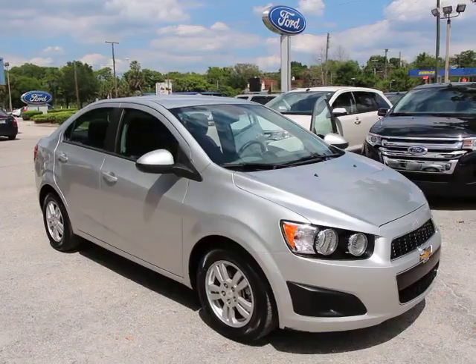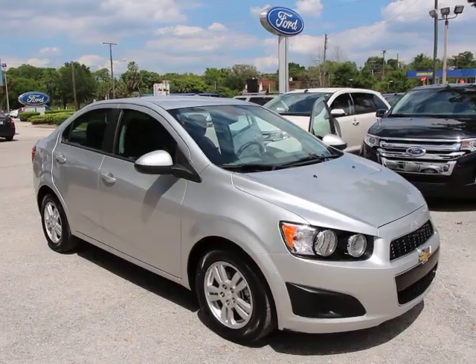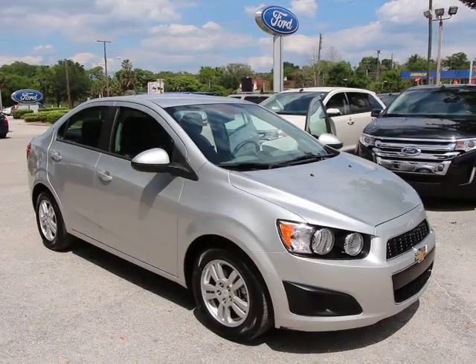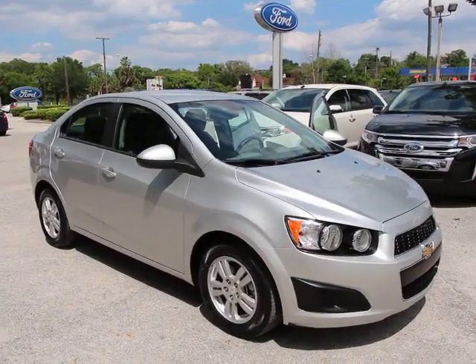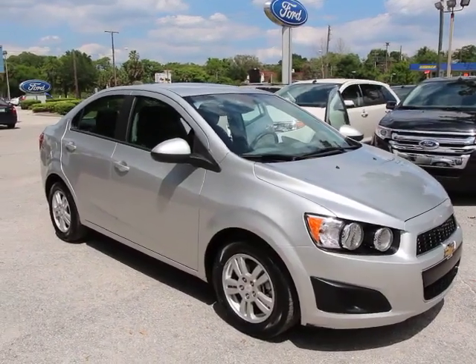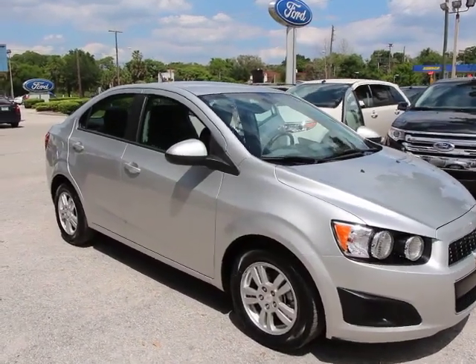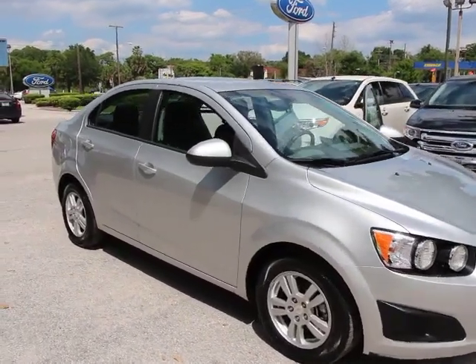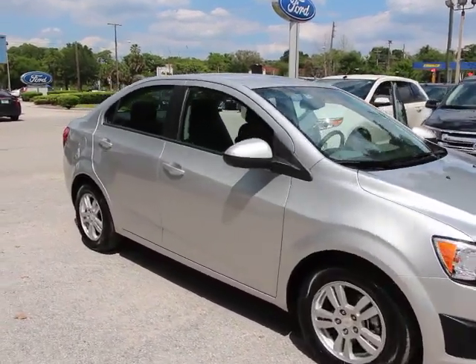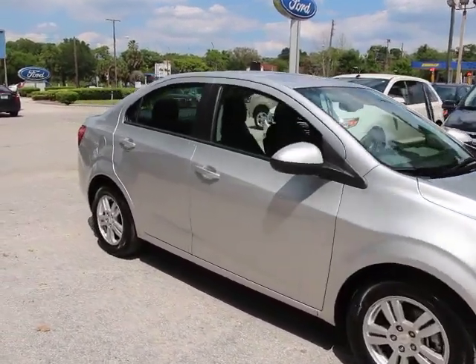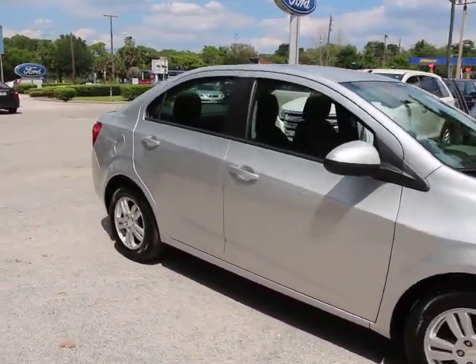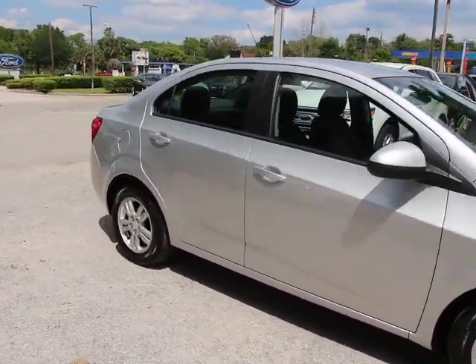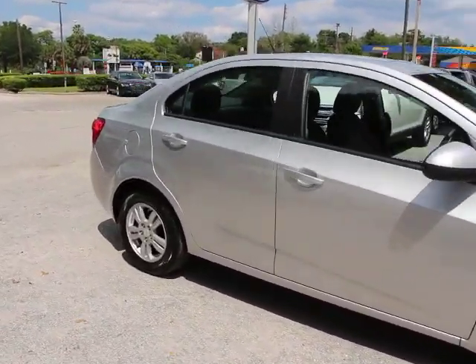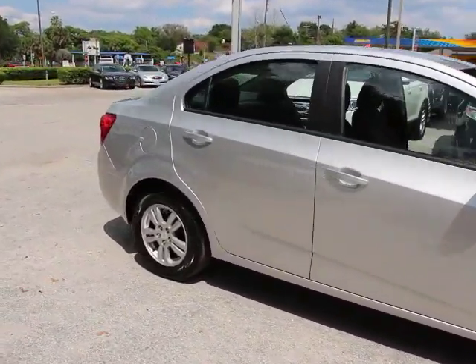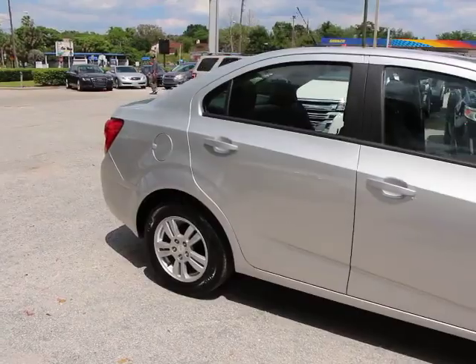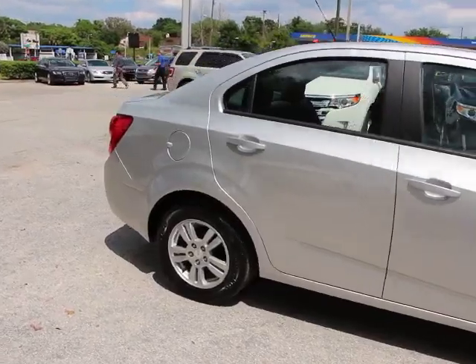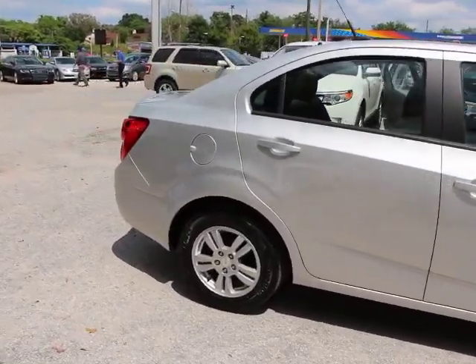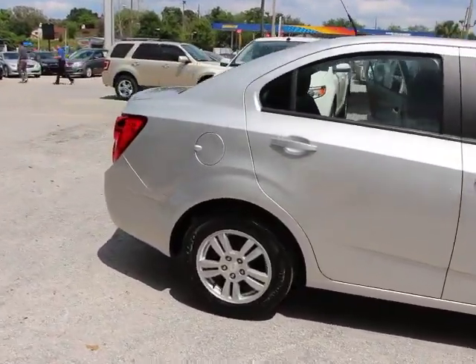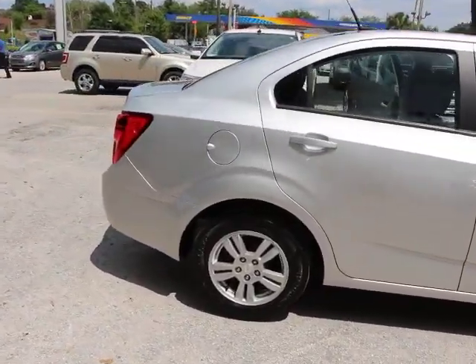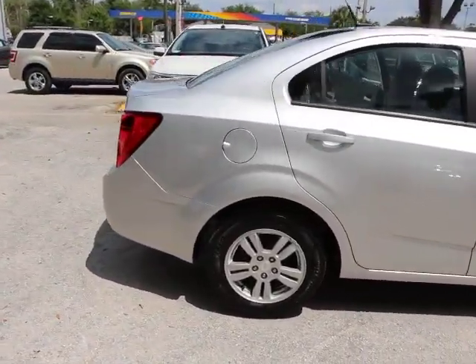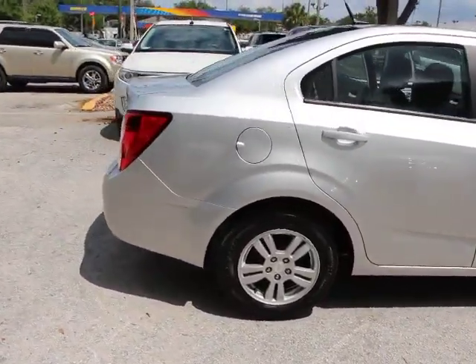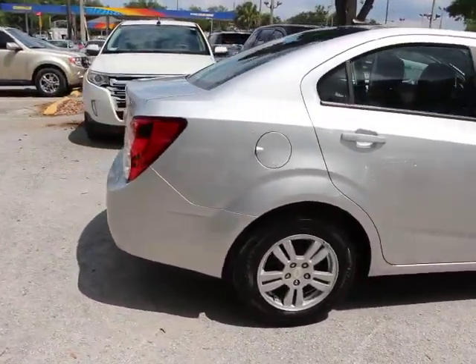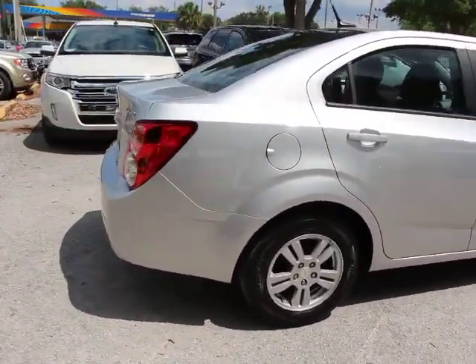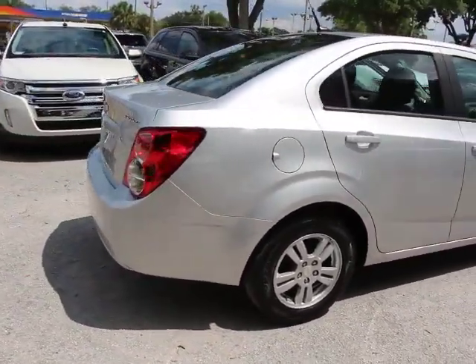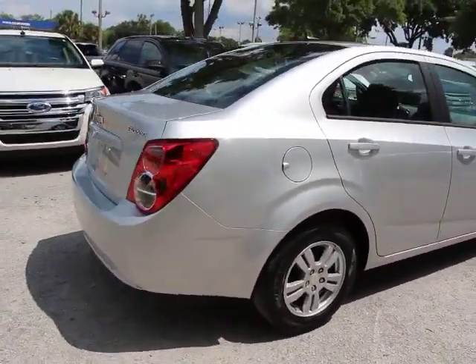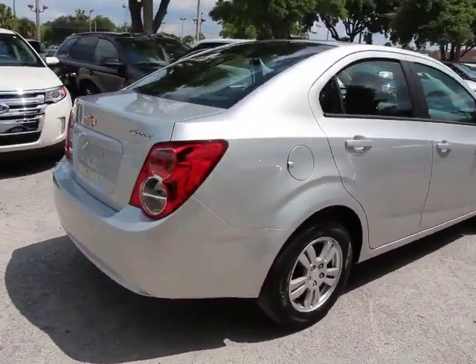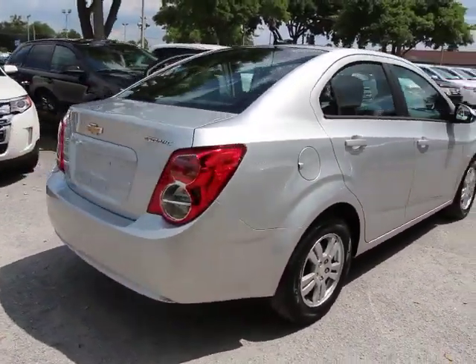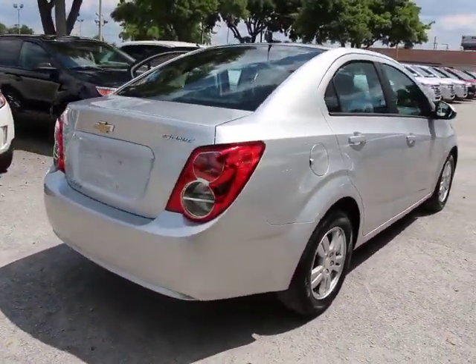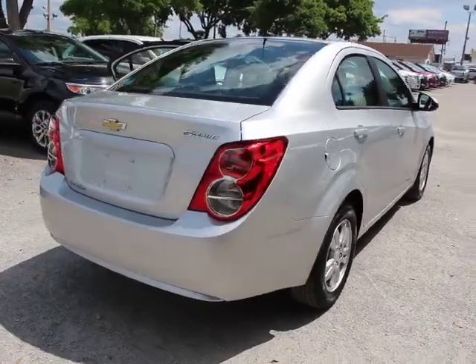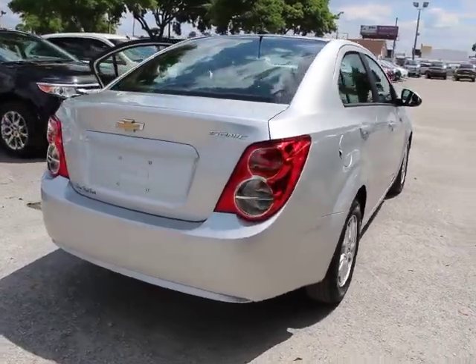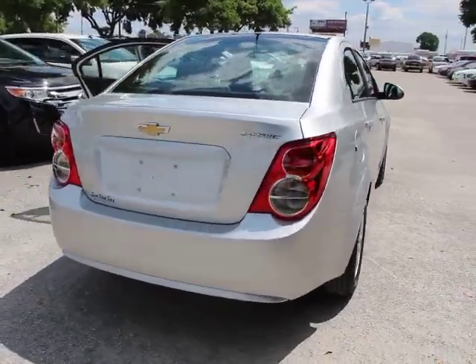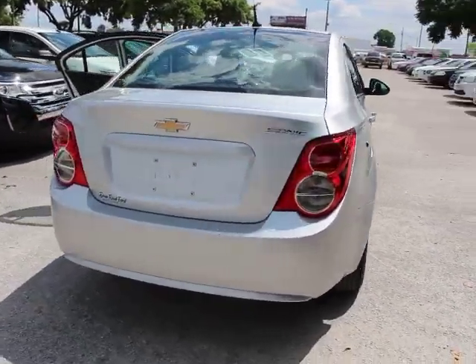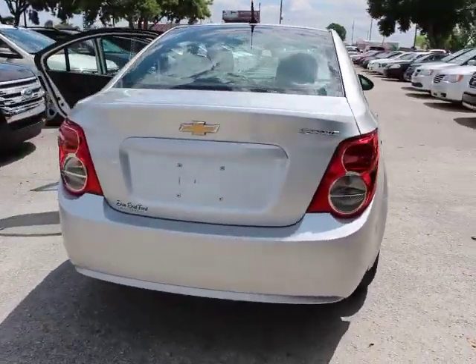2012 Sonic. The taut, strong body lines and powerful stance of Chevy Sonic allude to the power you'll find under its hood. Throw a little extra power into the mix with the available turbocharged engine.